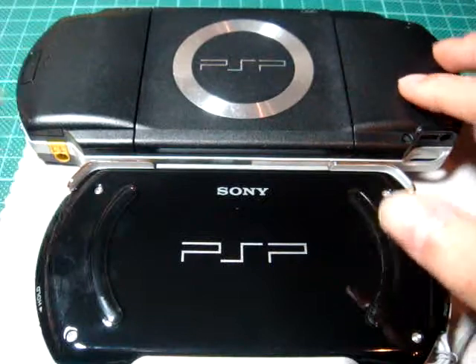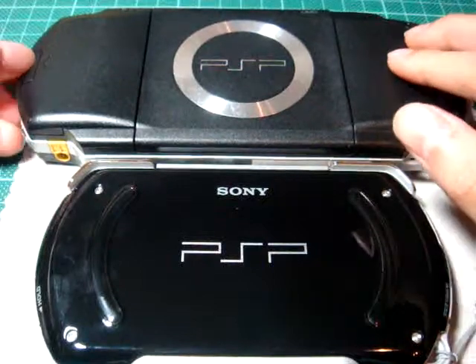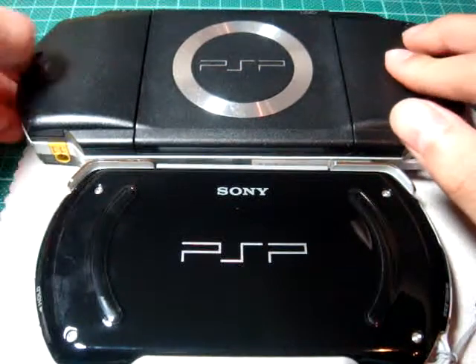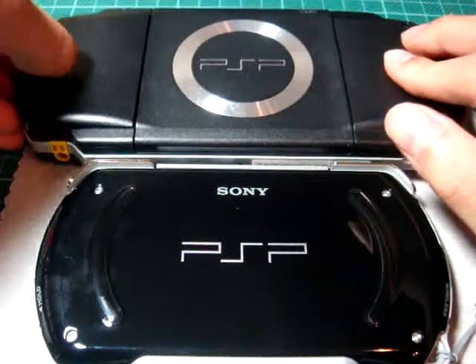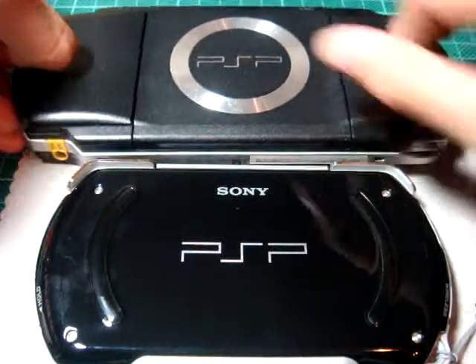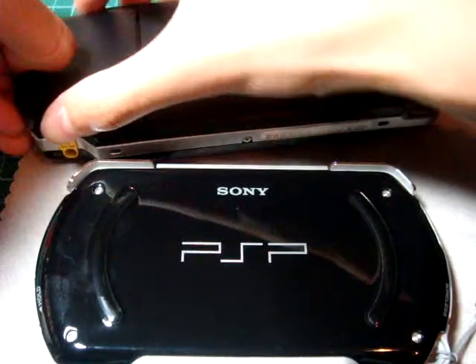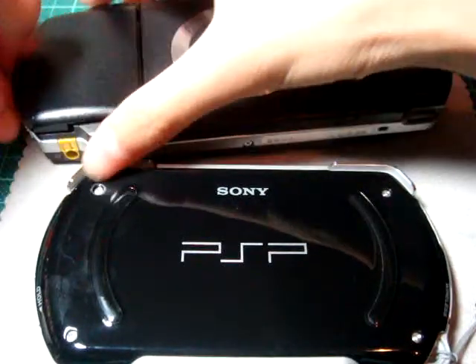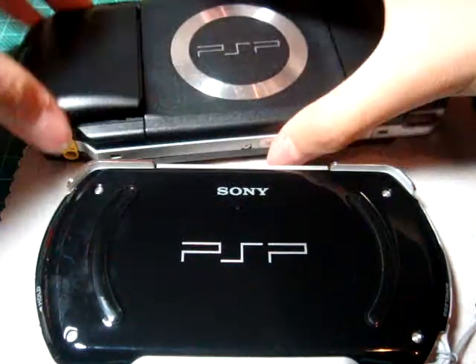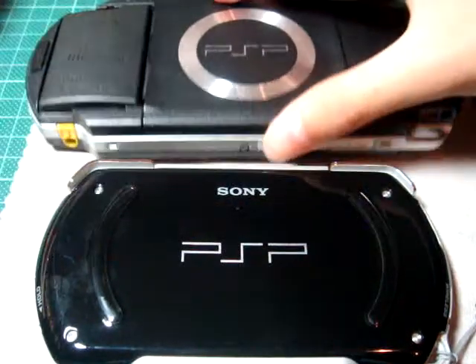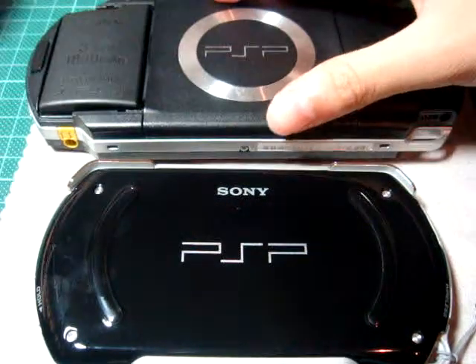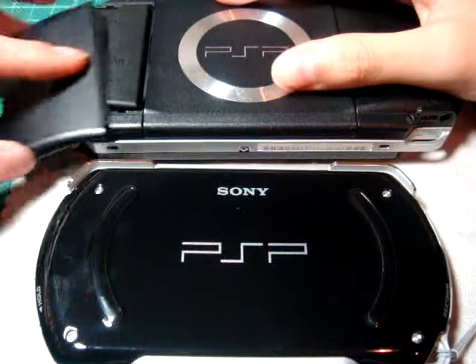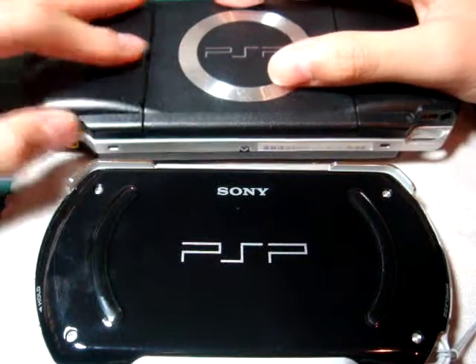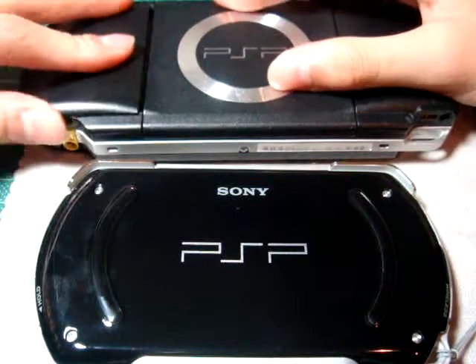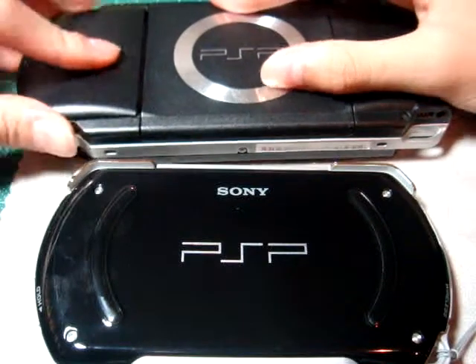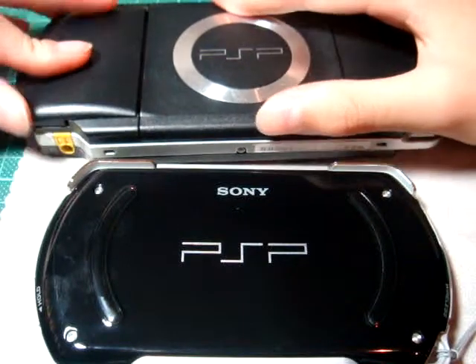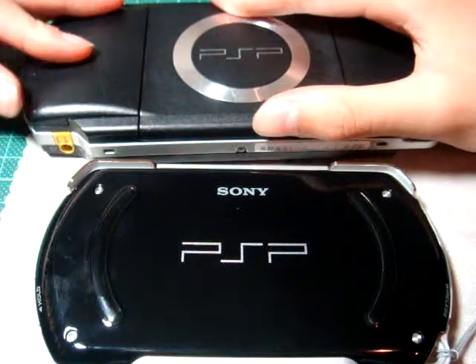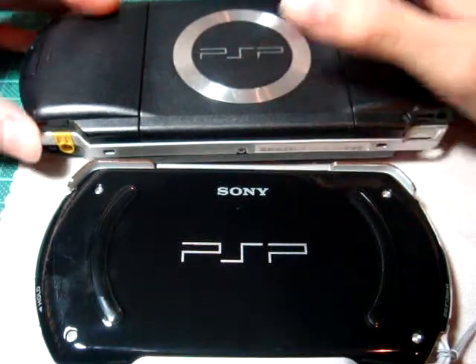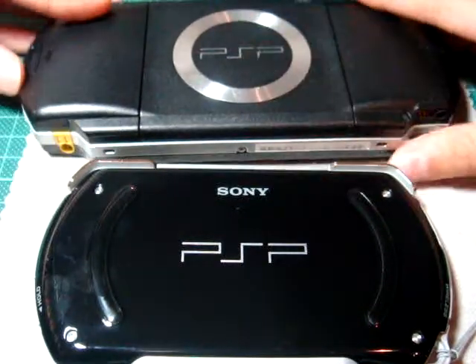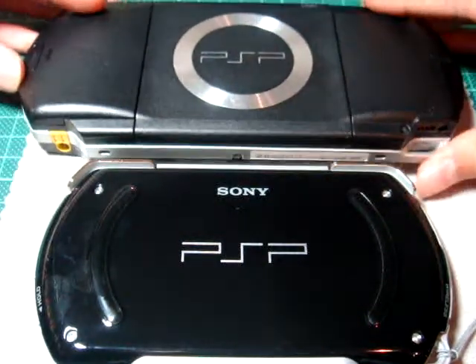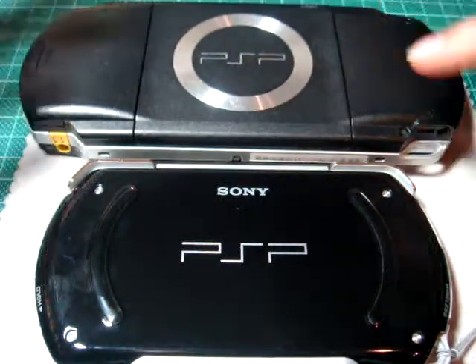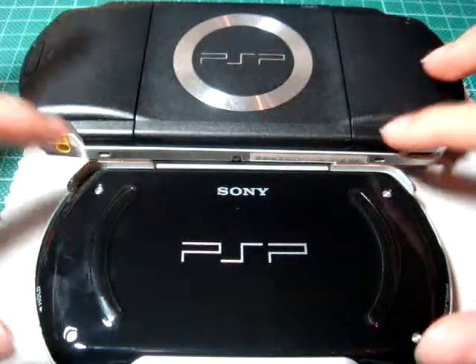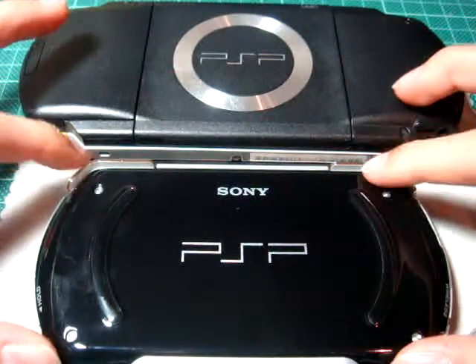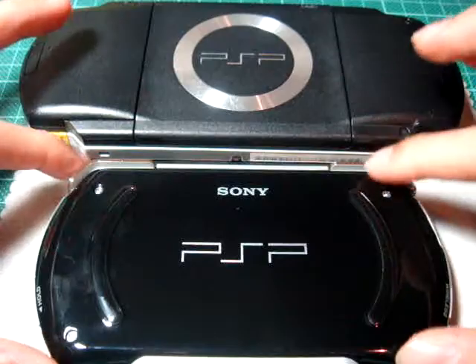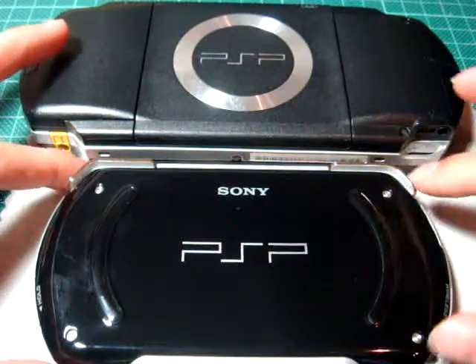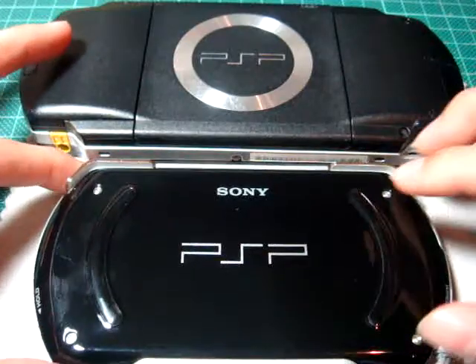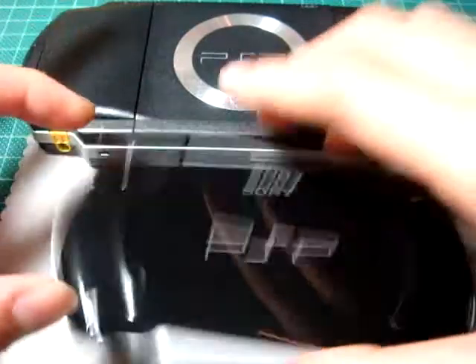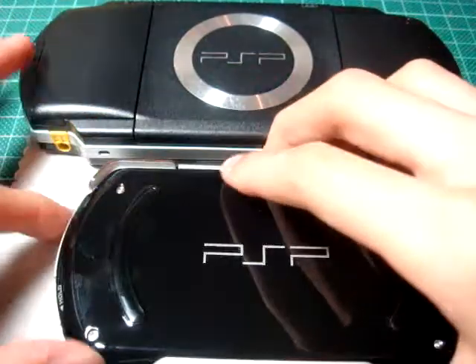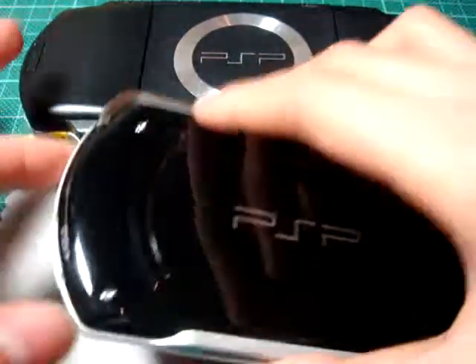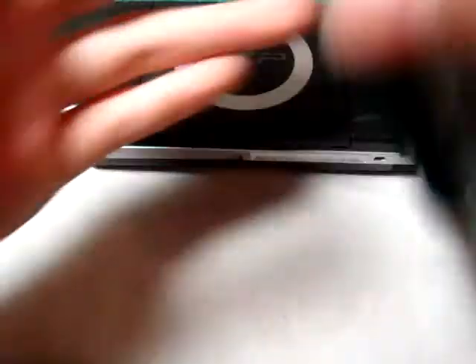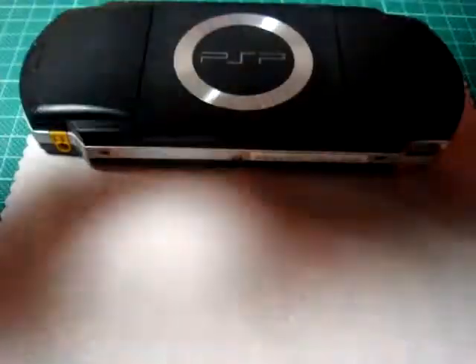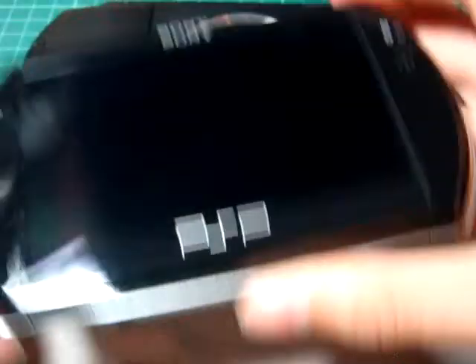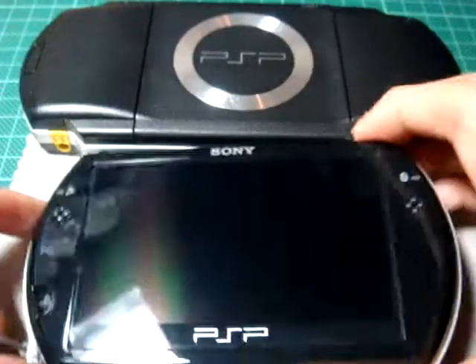The back also has grip panels so it doesn't slip. On the old PSP, you can open the battery cover like this. But on the new one, if your battery is dead, you need to send it back to the company, so it's pretty complicated.